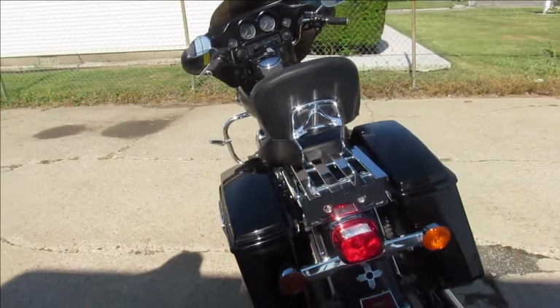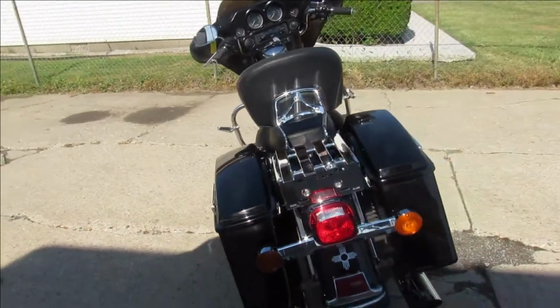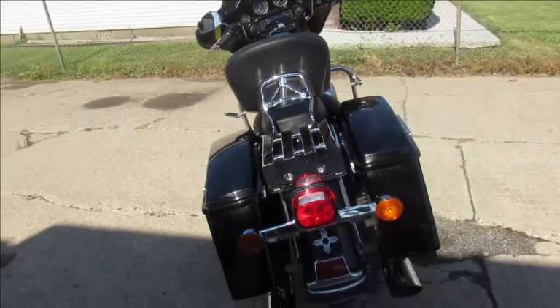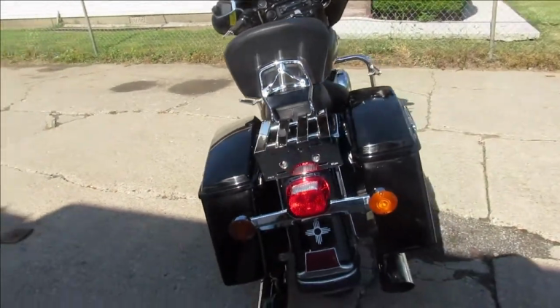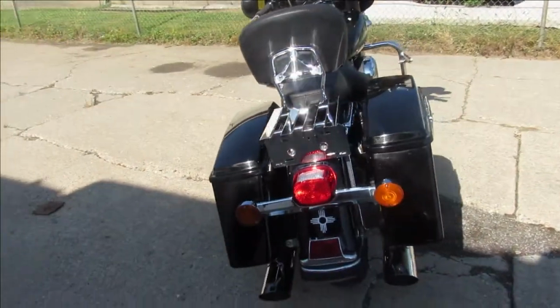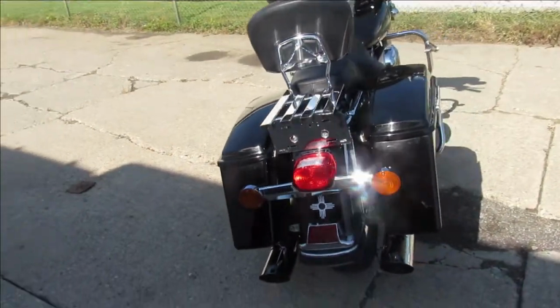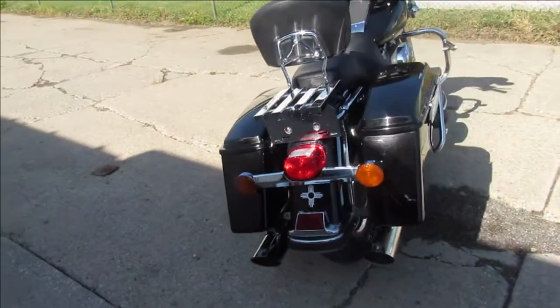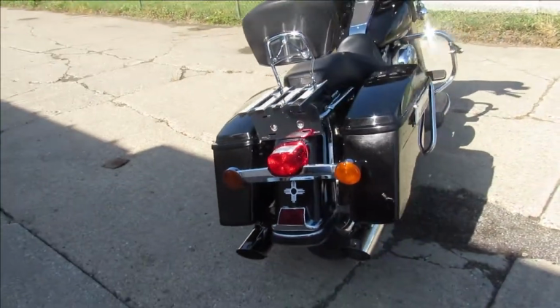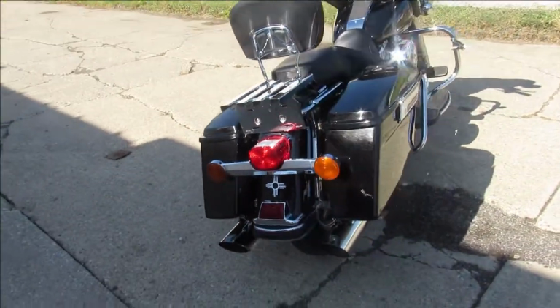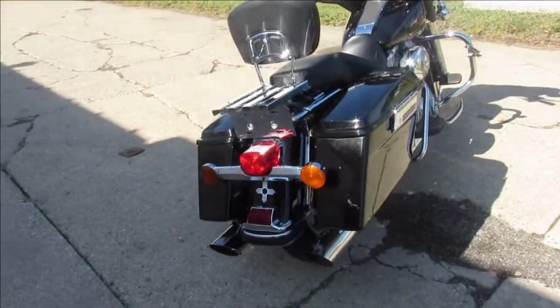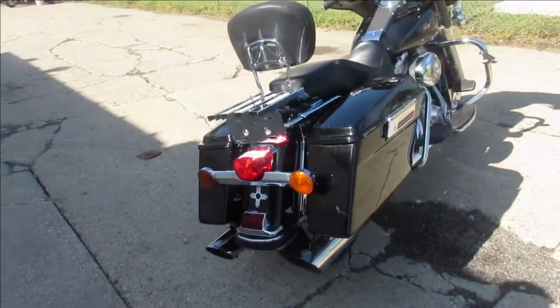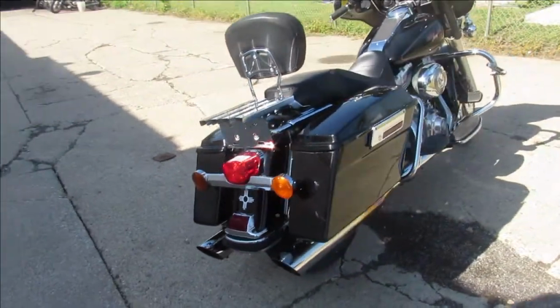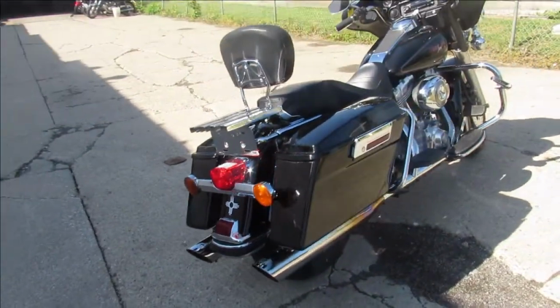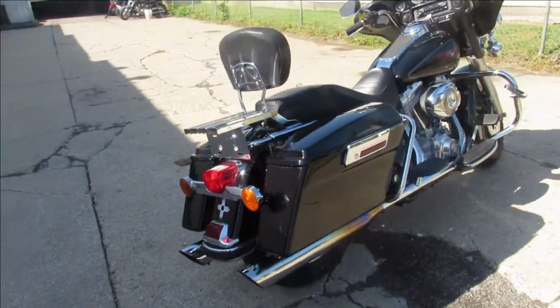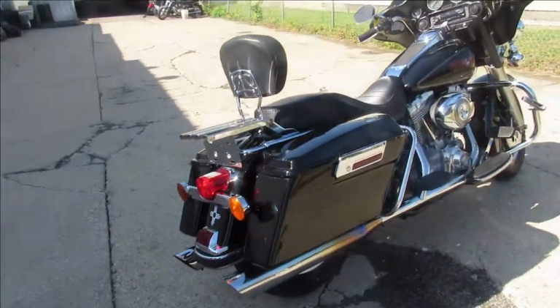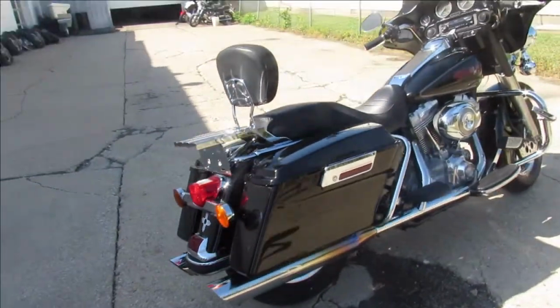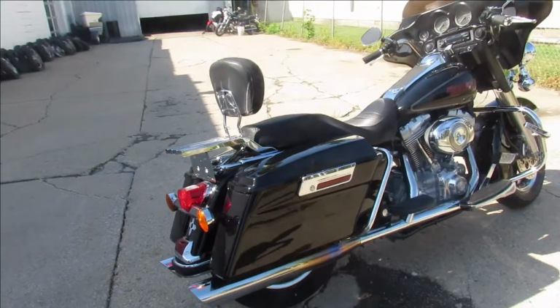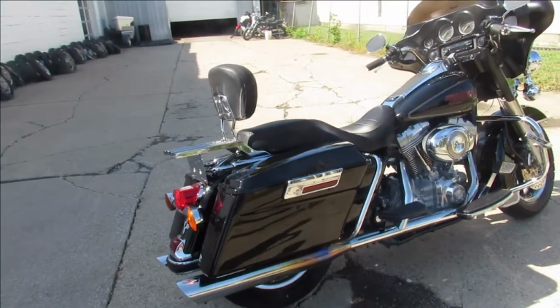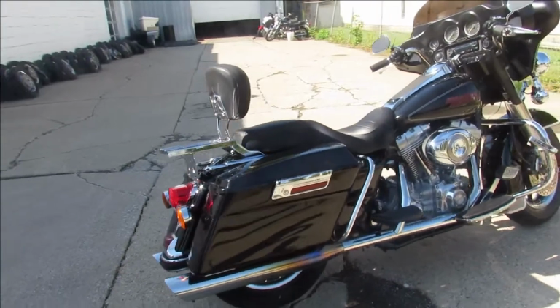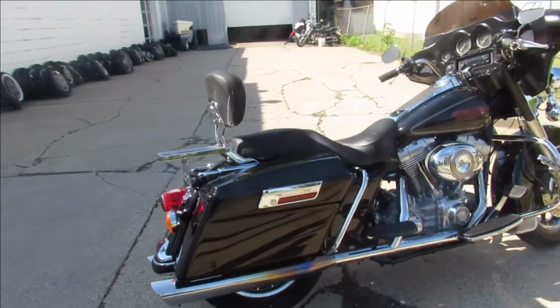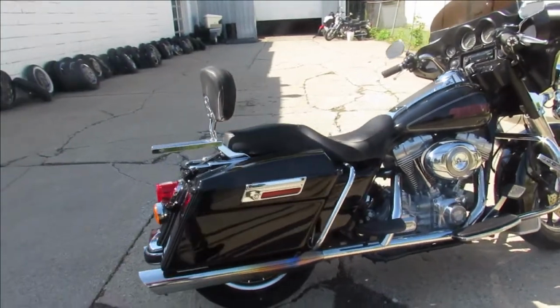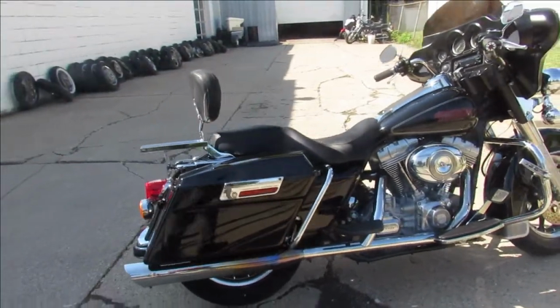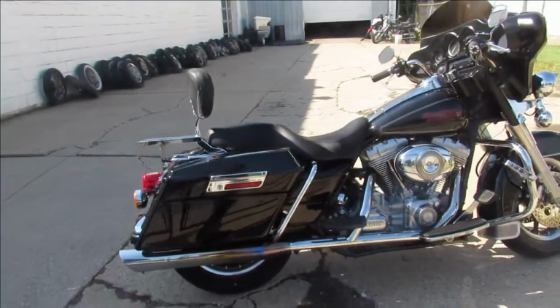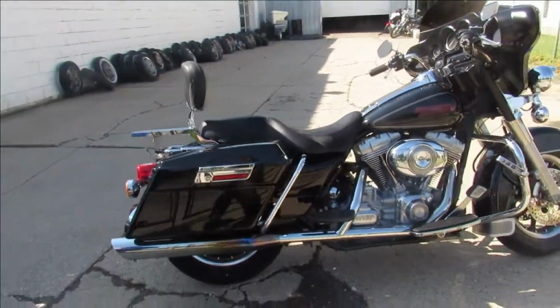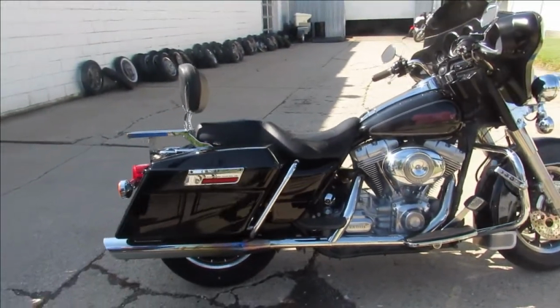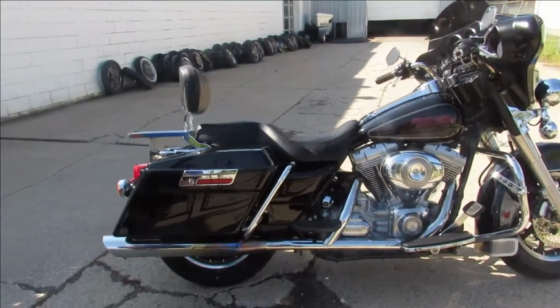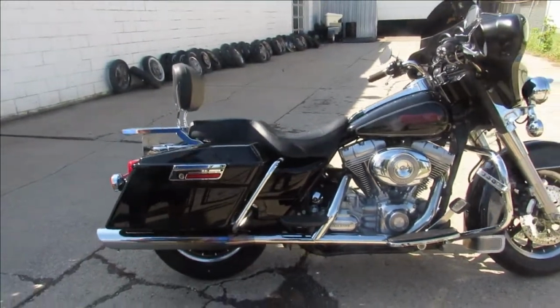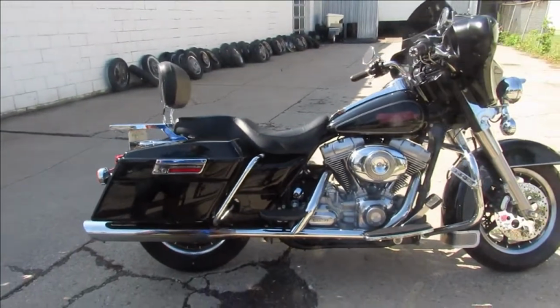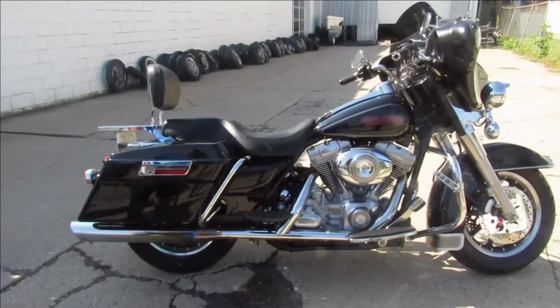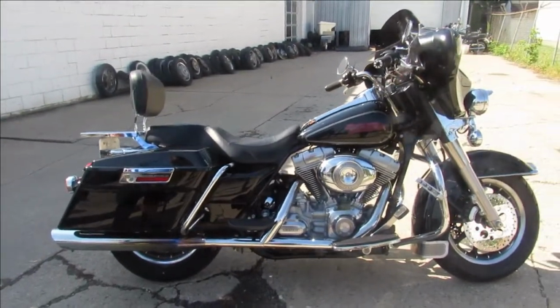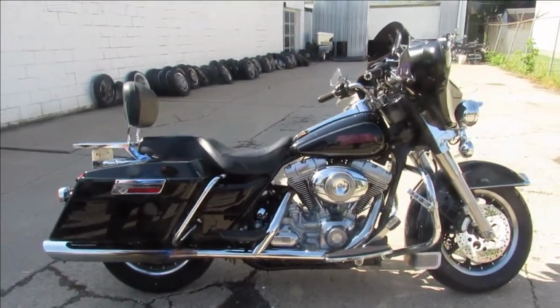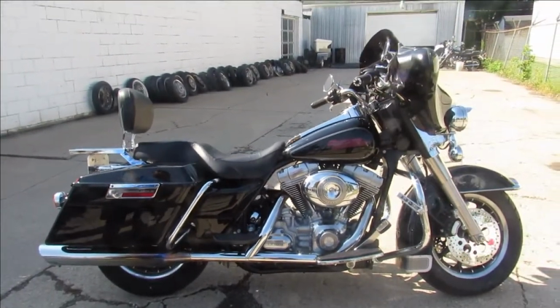Beautiful low mileage cruiser. Only $8,799.99. Give us a call, we'll get it done. 810-648-9500.